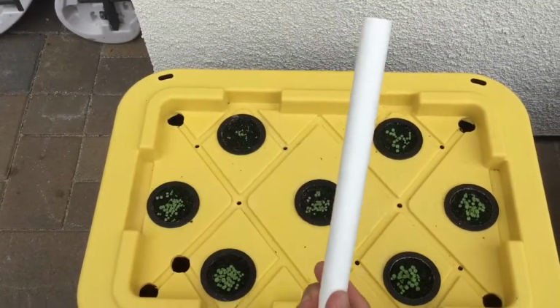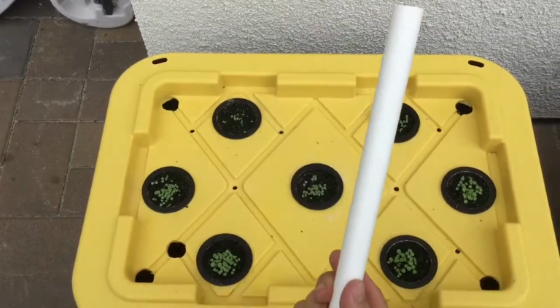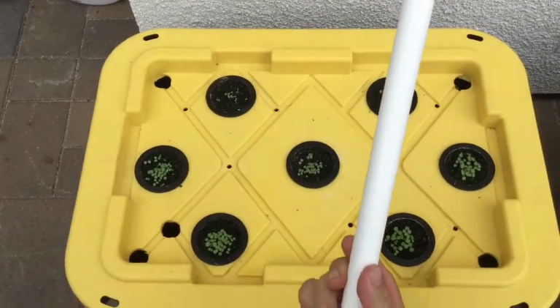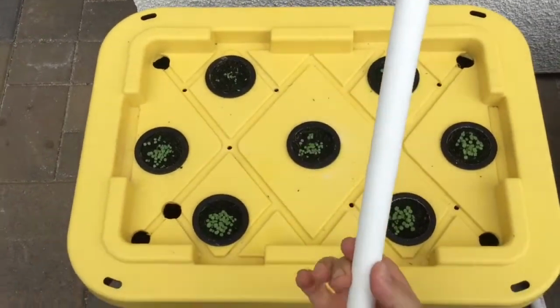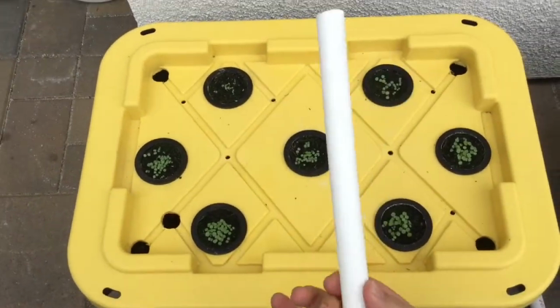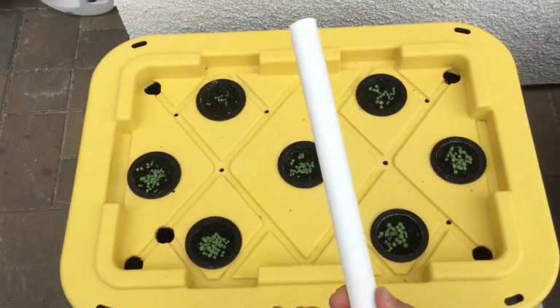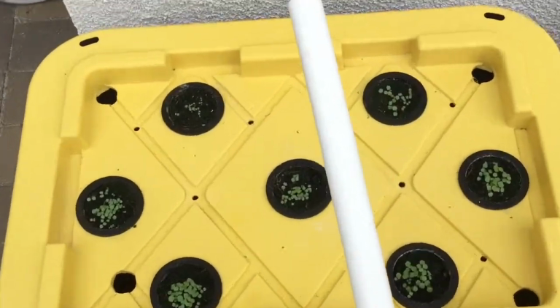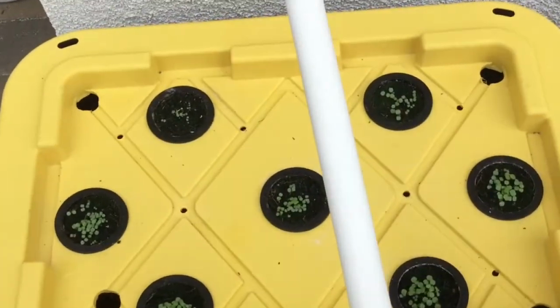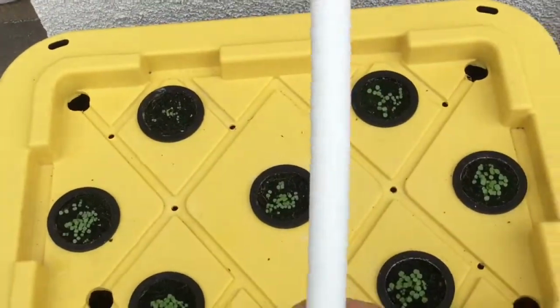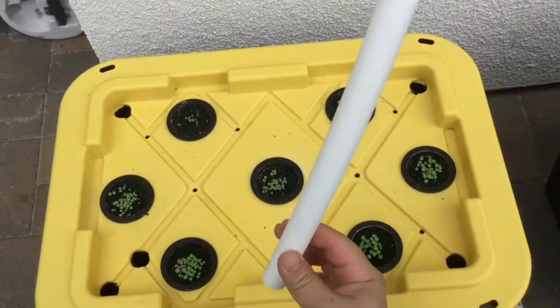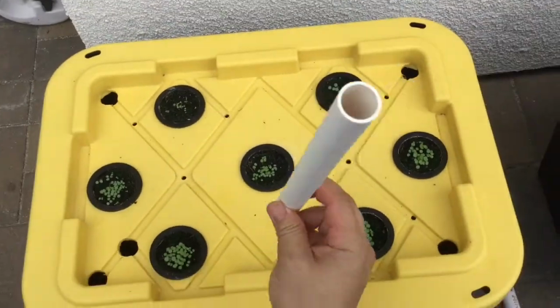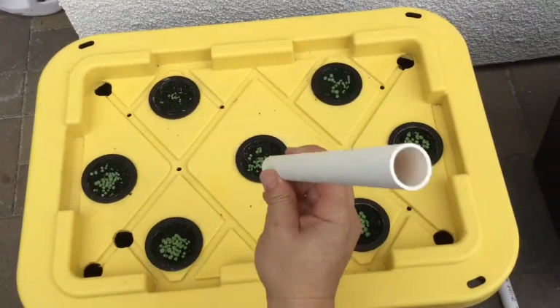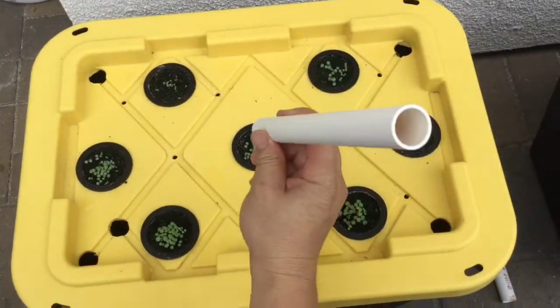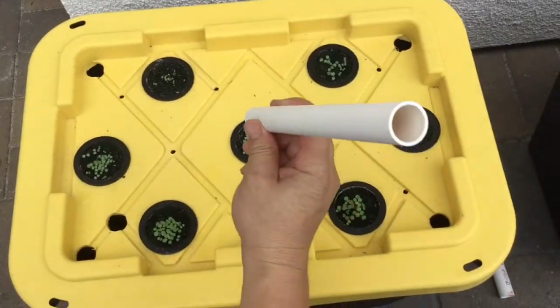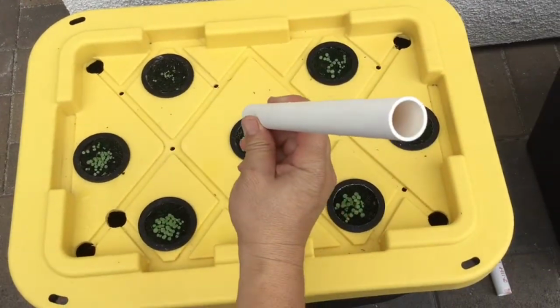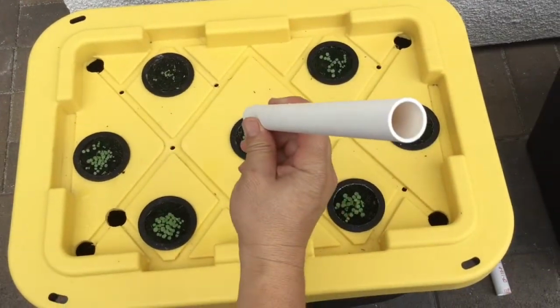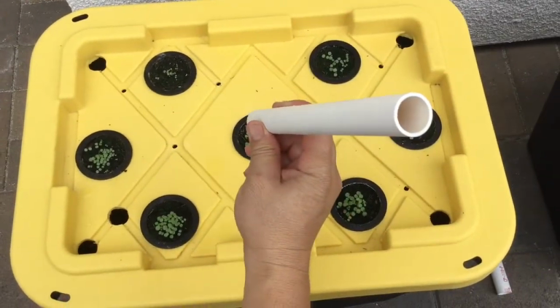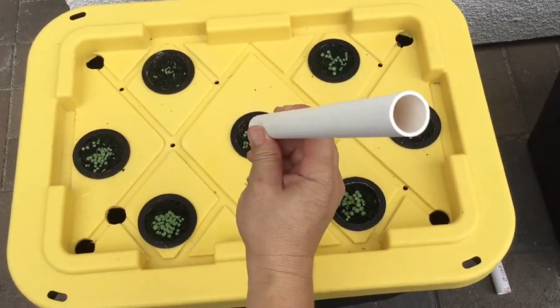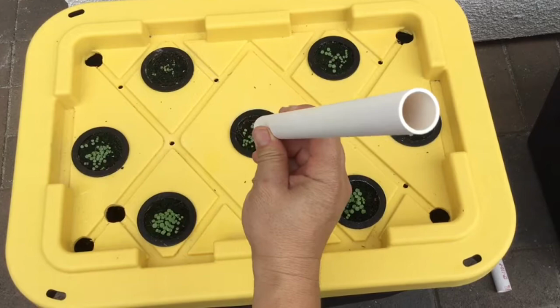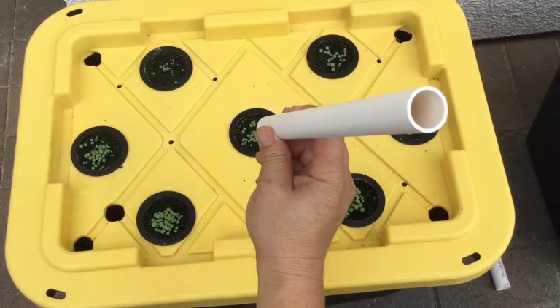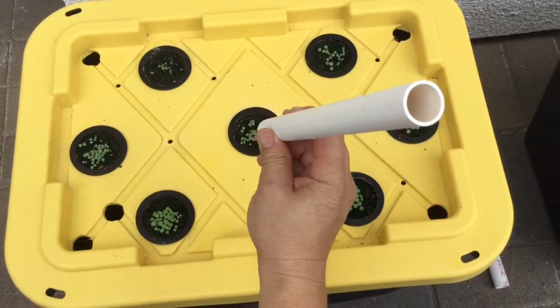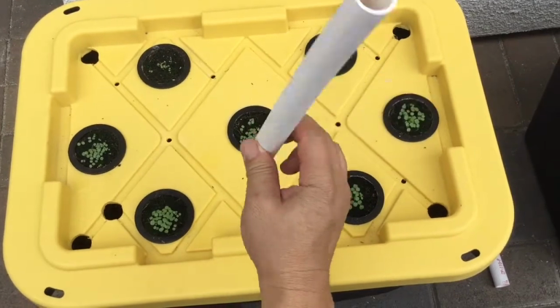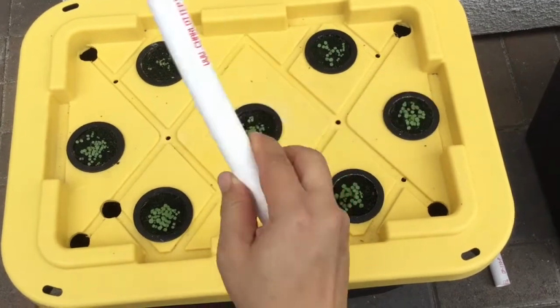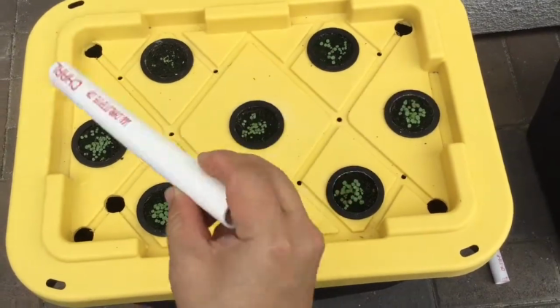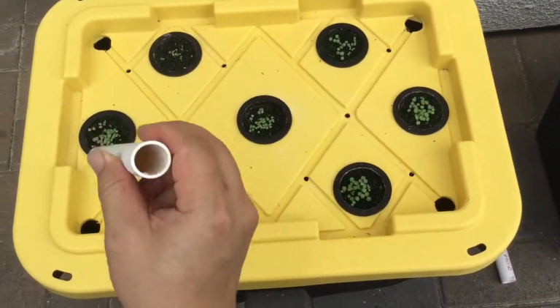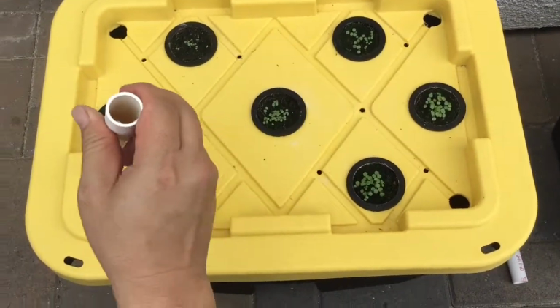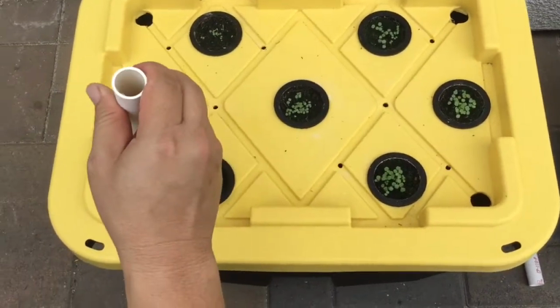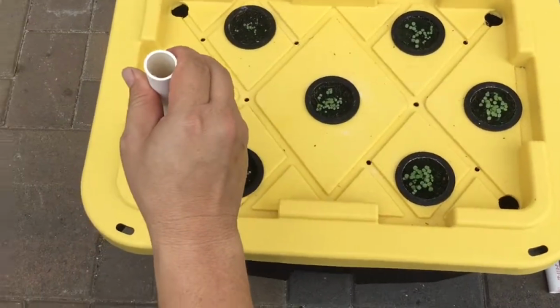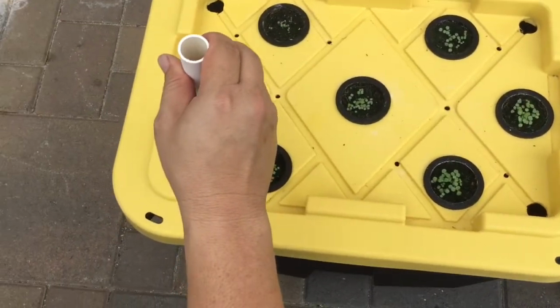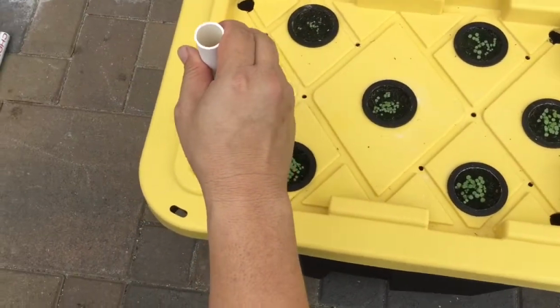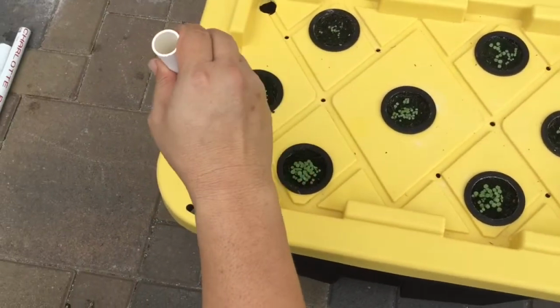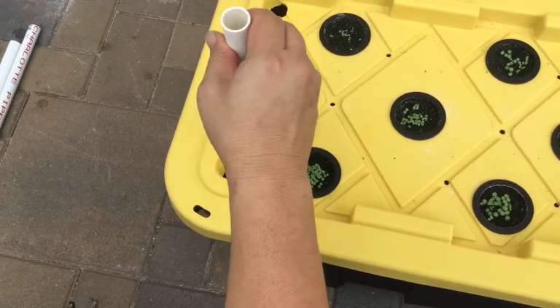I cut the PVC pipe to length and insert it all the way down into the bucket.